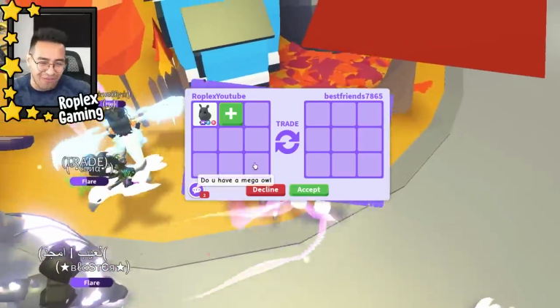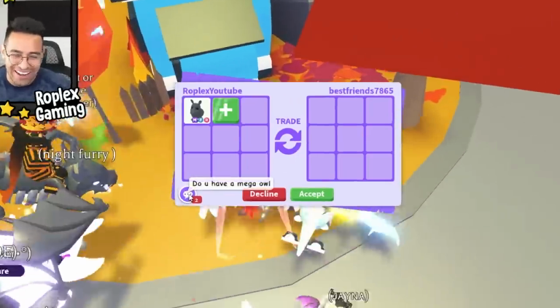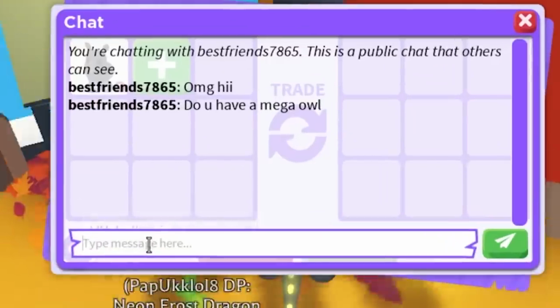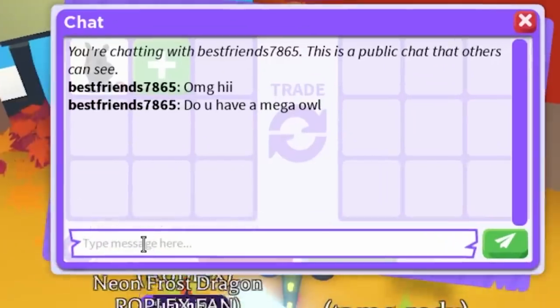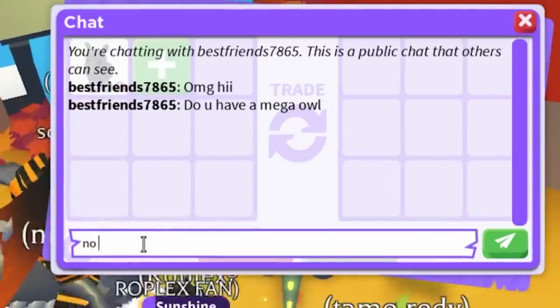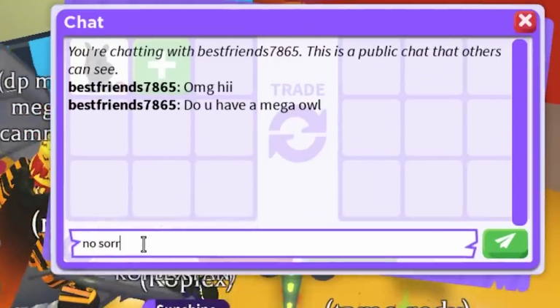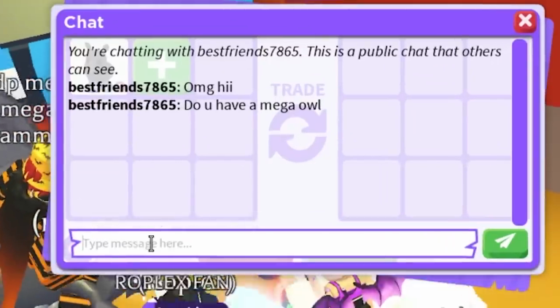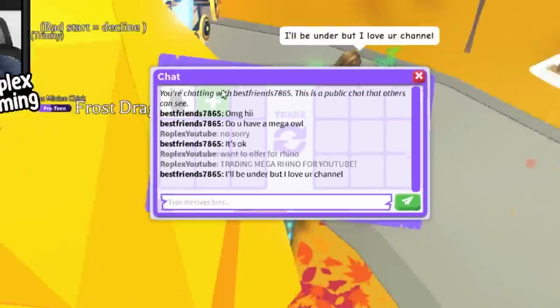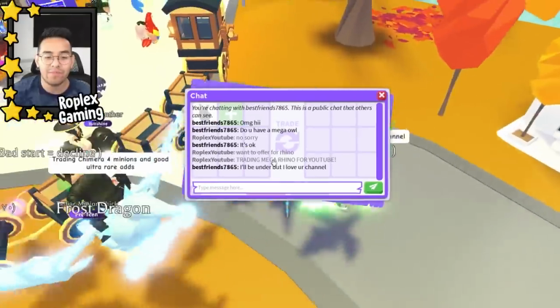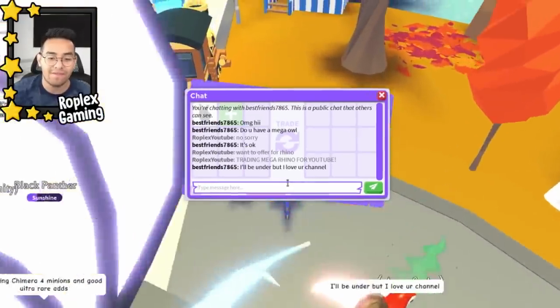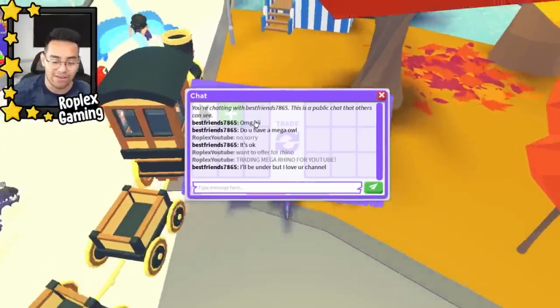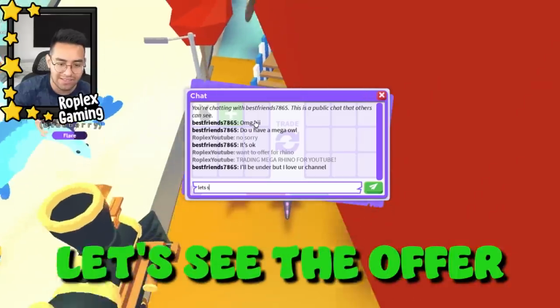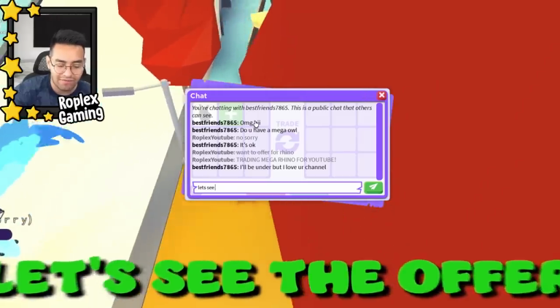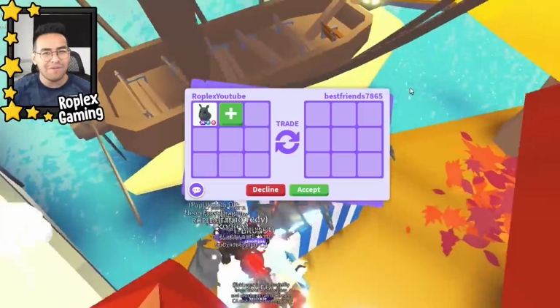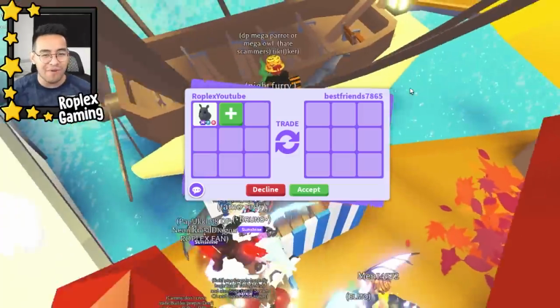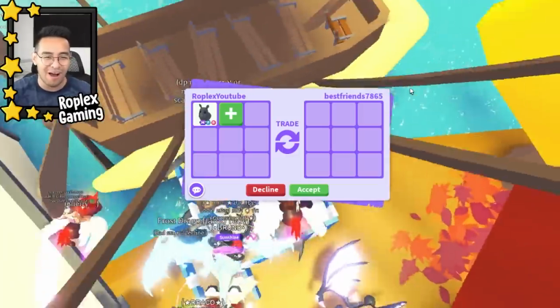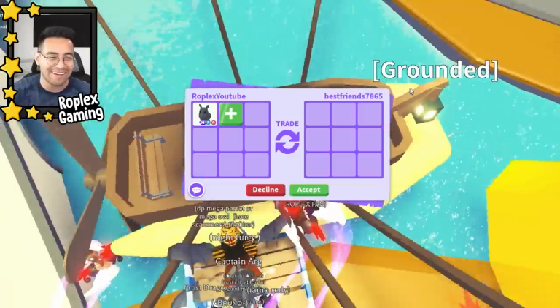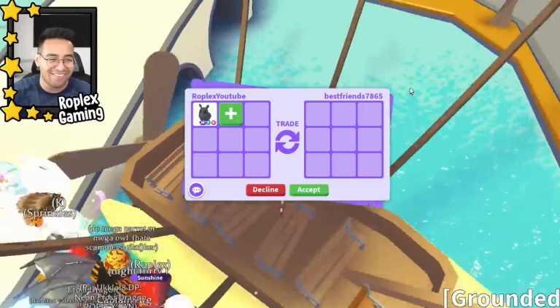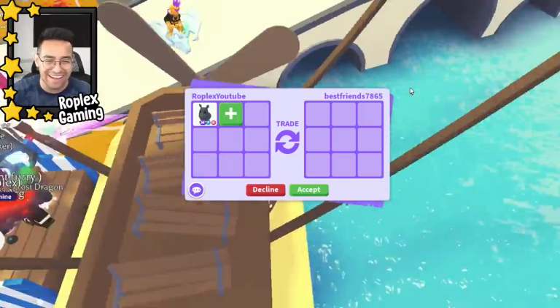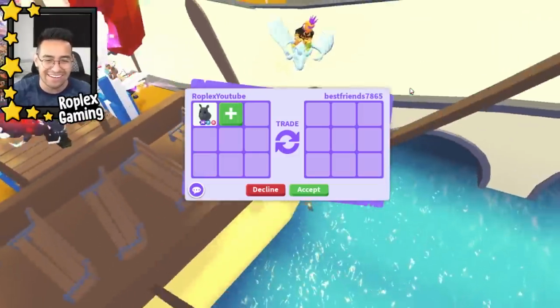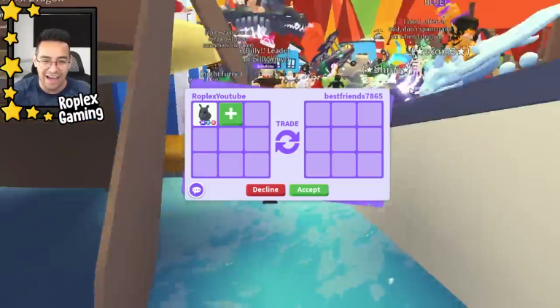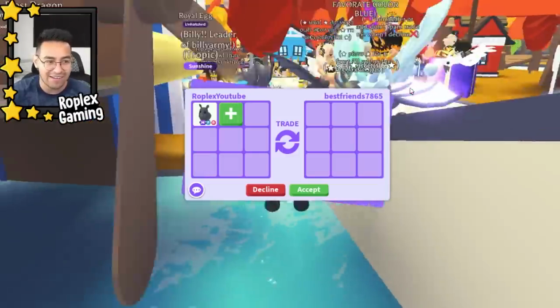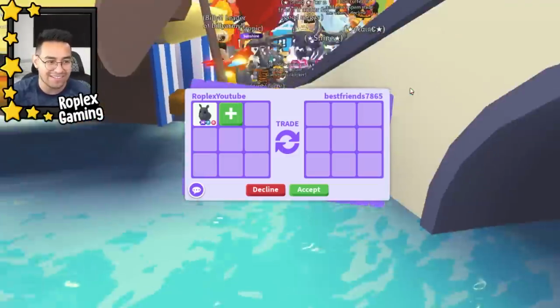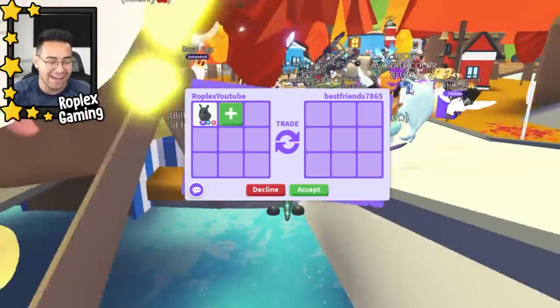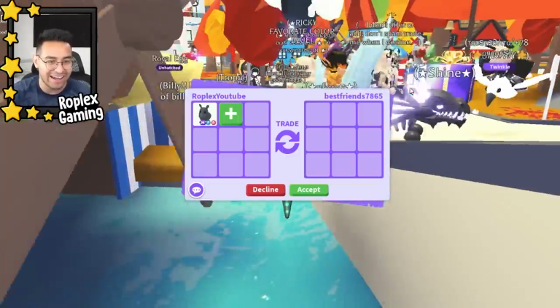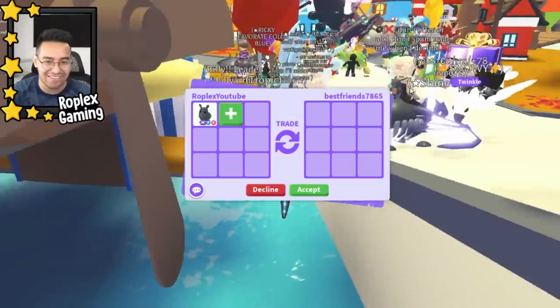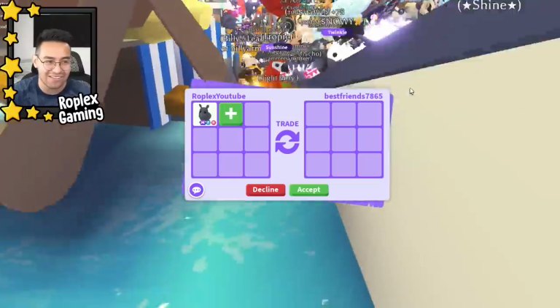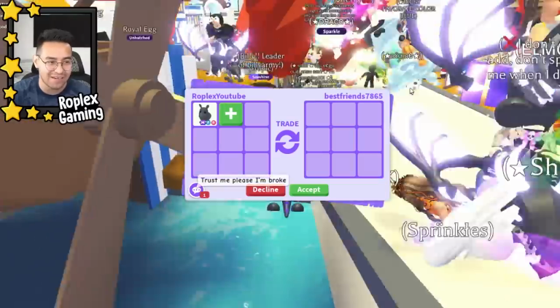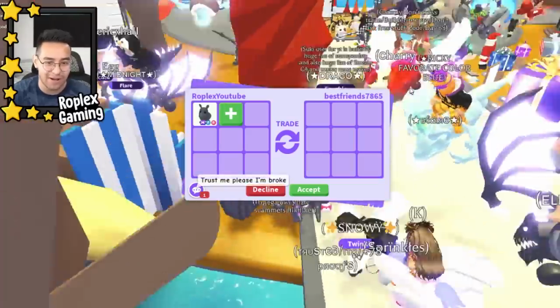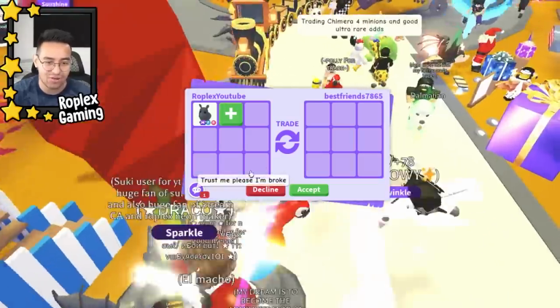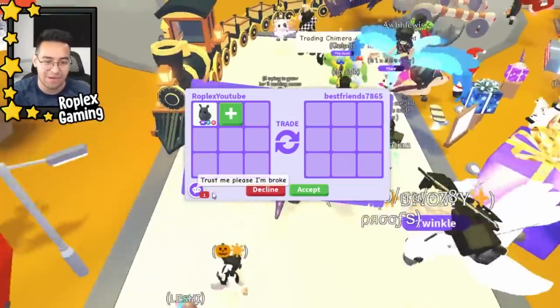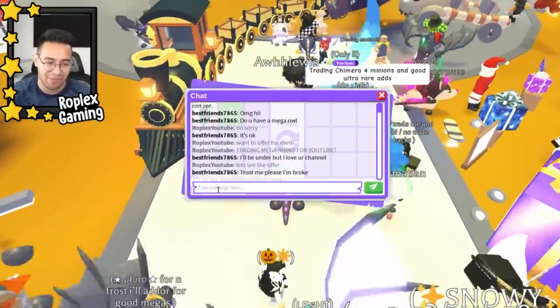Do you have a mega owl? No, sorry. Let's see the offer anyway — he said he's probably gonna be under but he loves the channel. He said trust me, please — I'm broke. Alright, we're gonna decline.